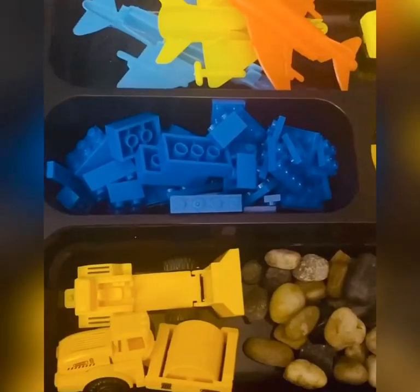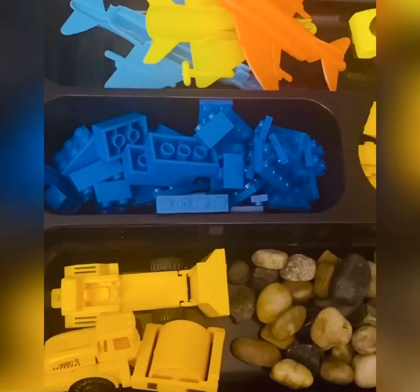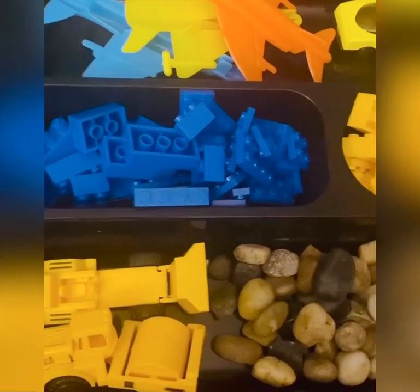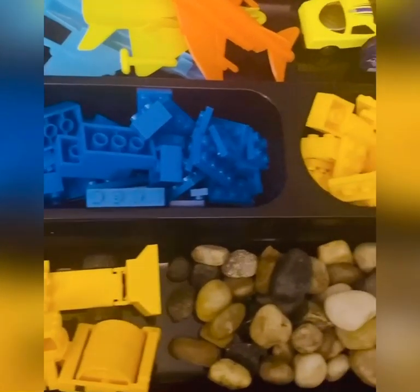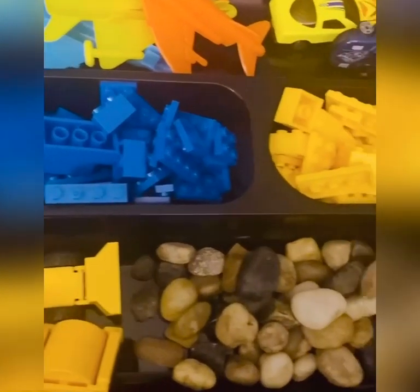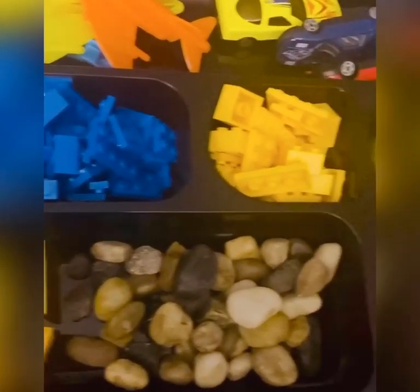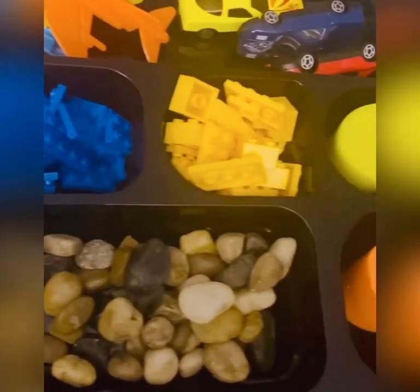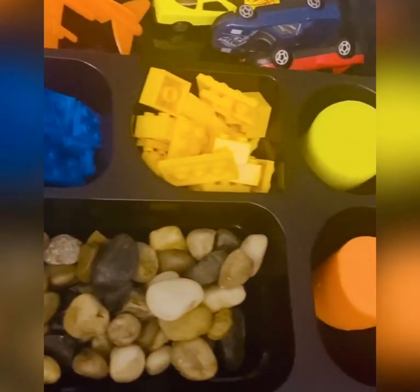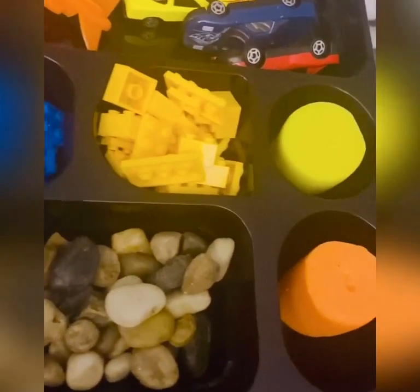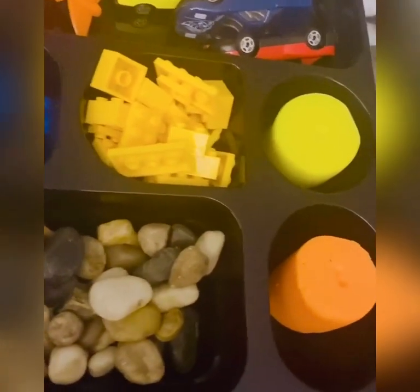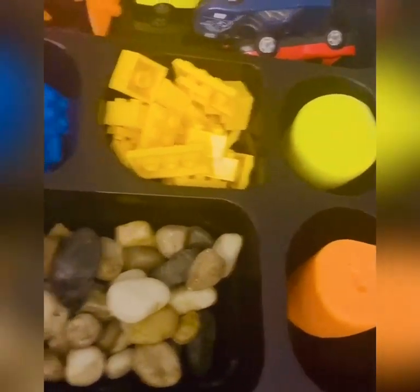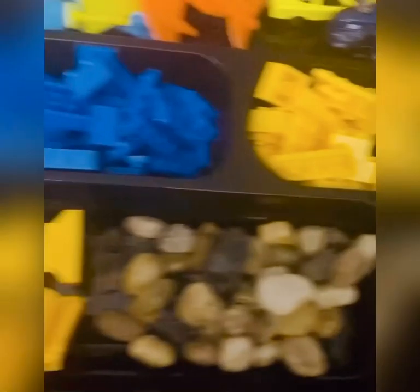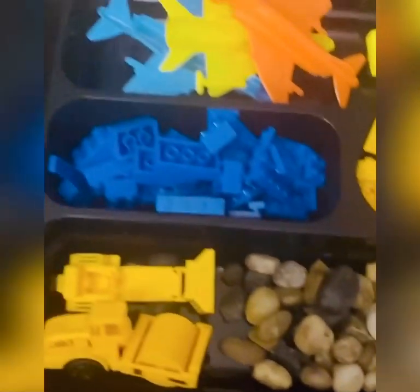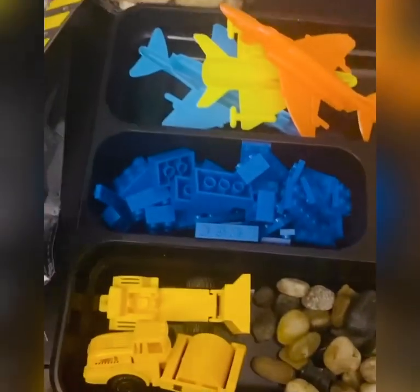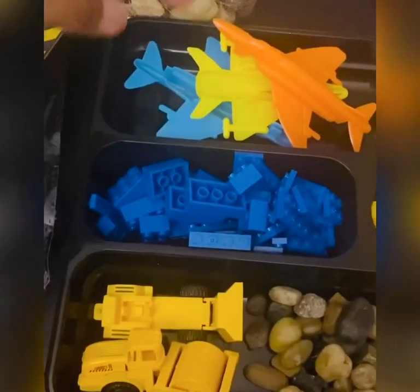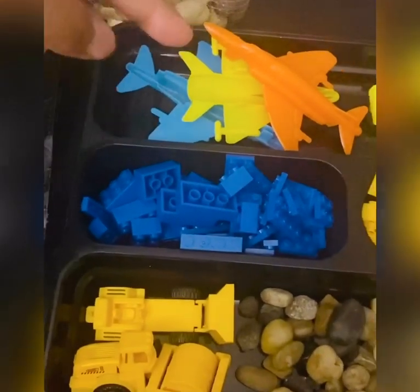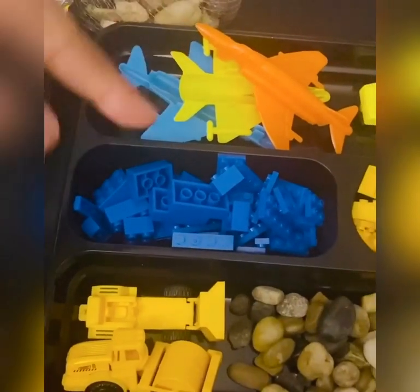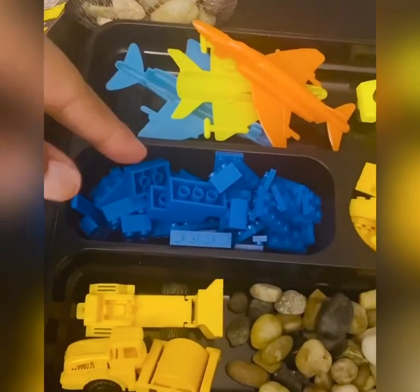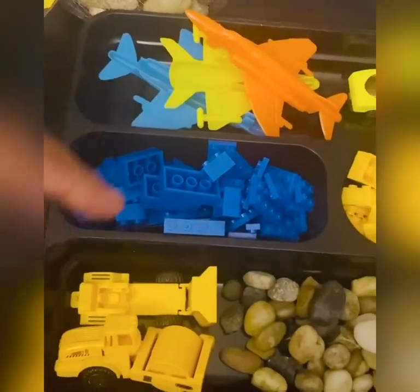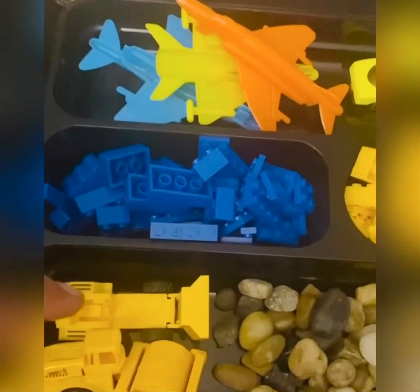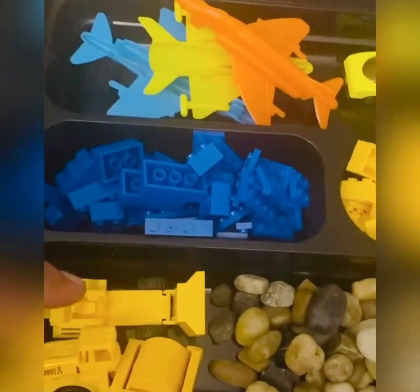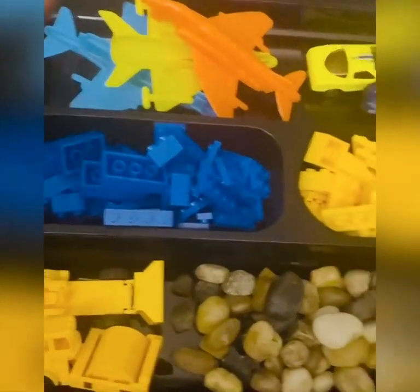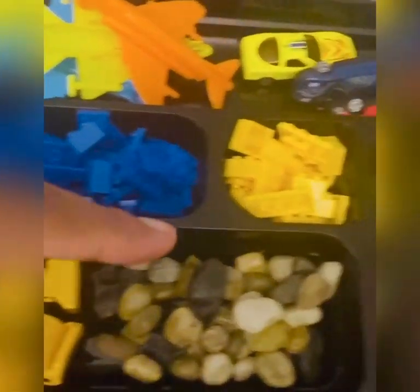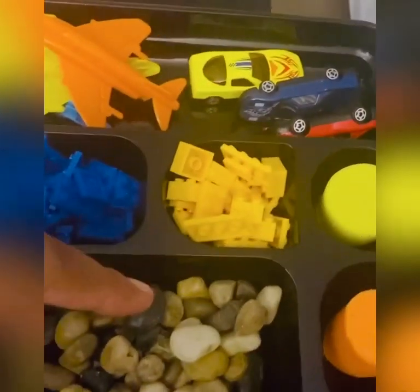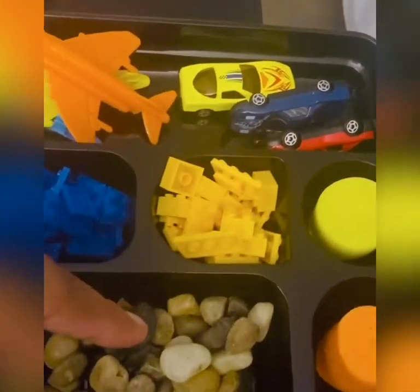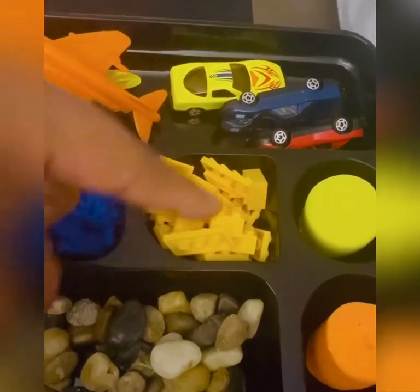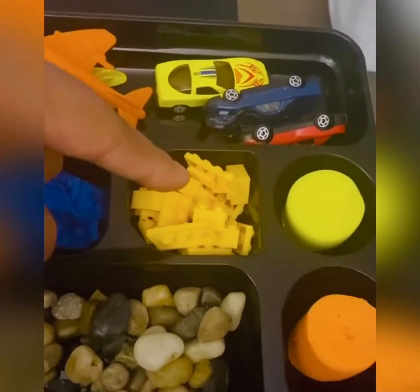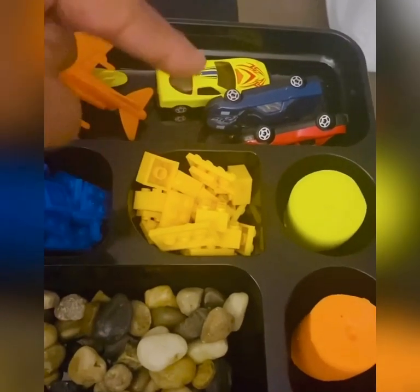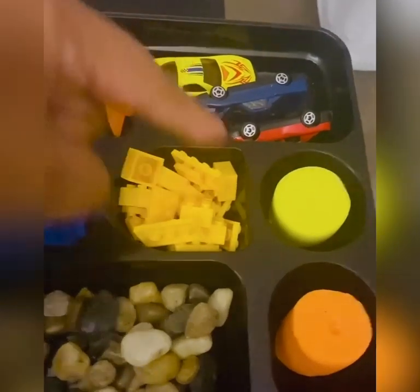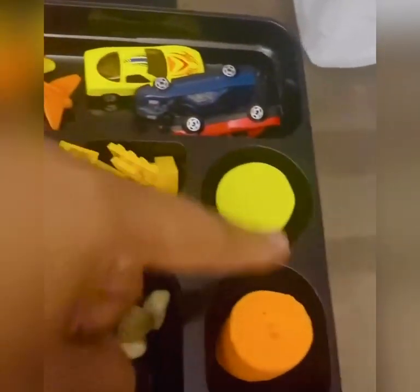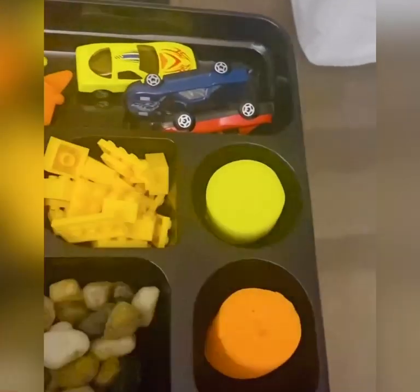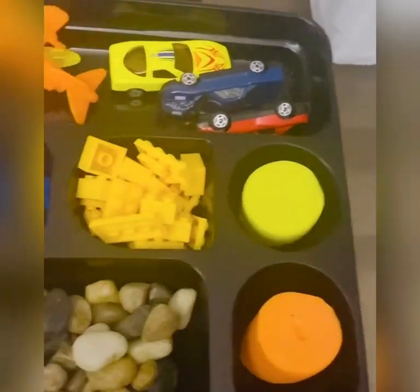So this is my sensory tray! I have my planes, my legos, my construction trucks, my rocks, more legos, my cars, and some play-doh.